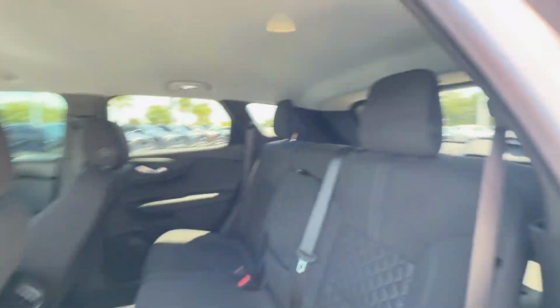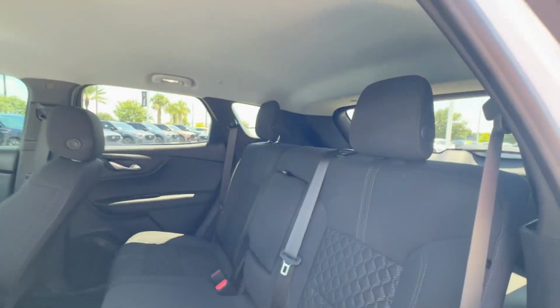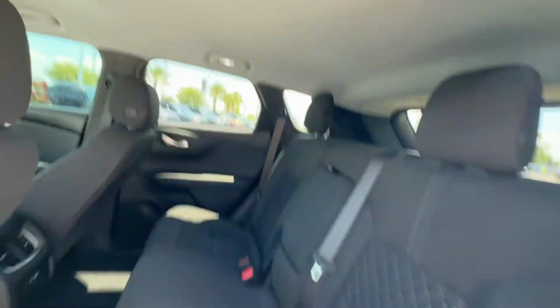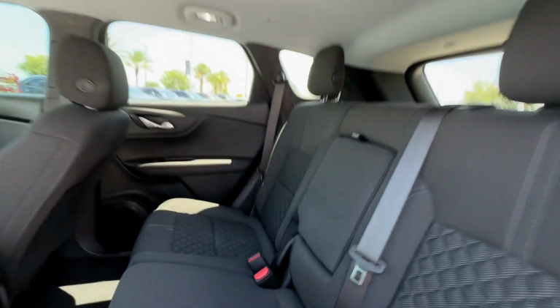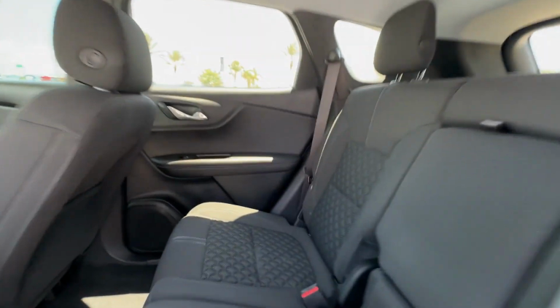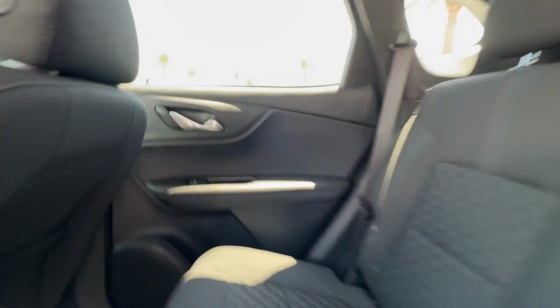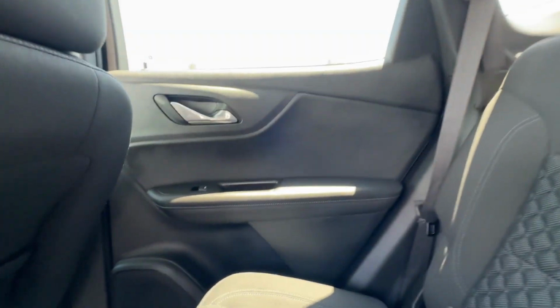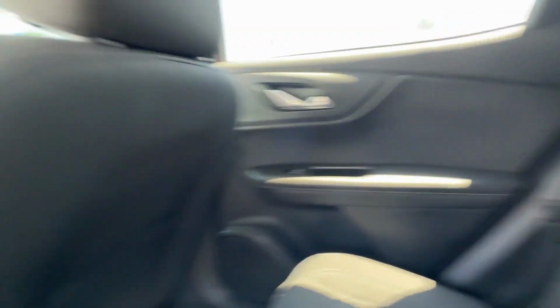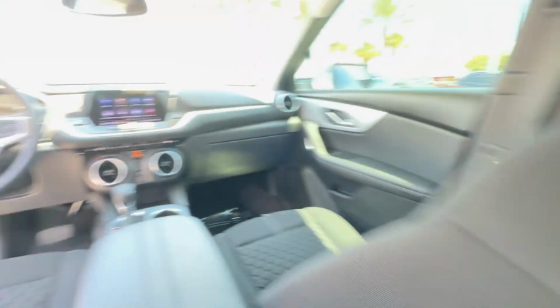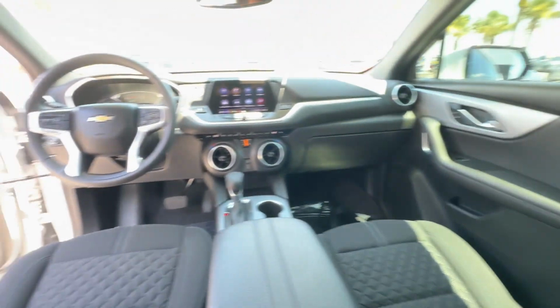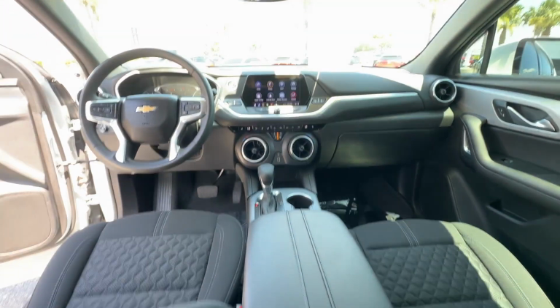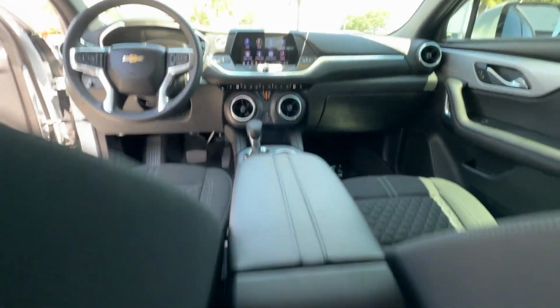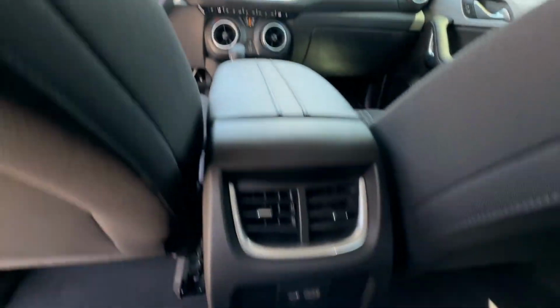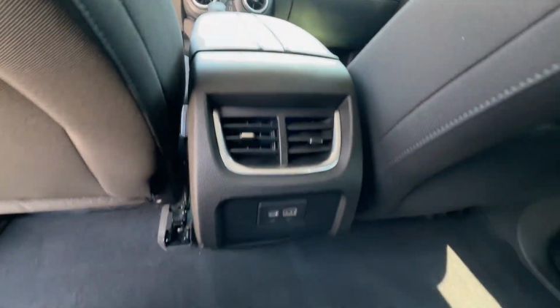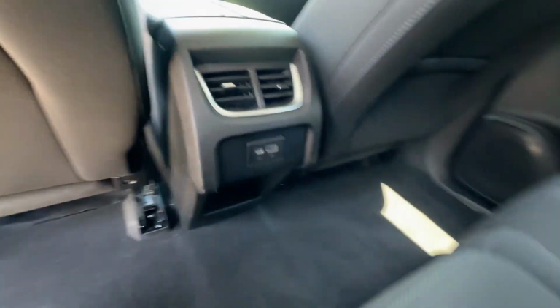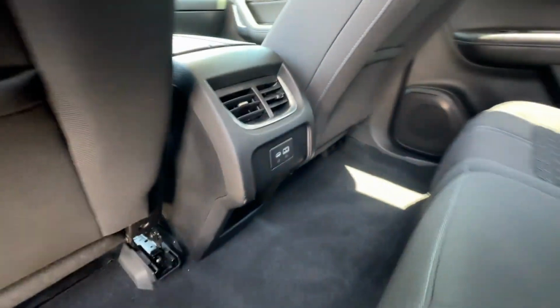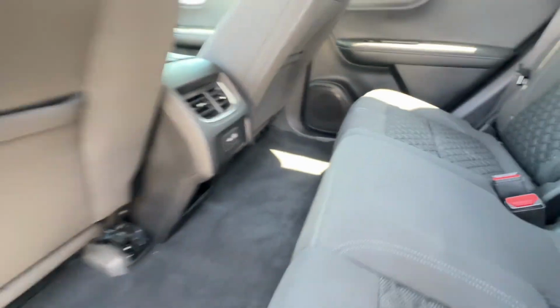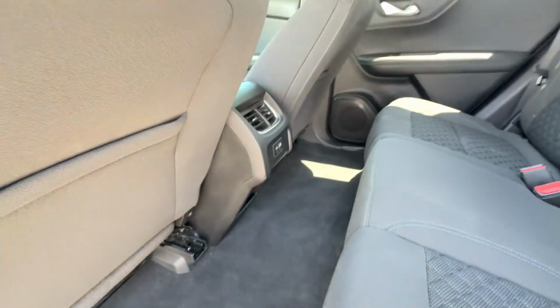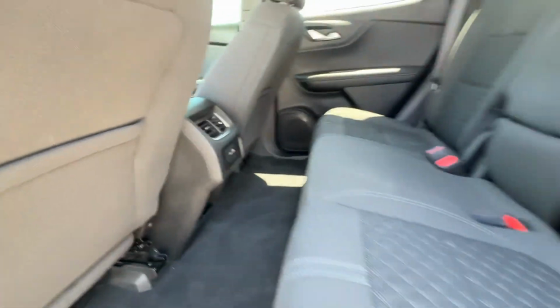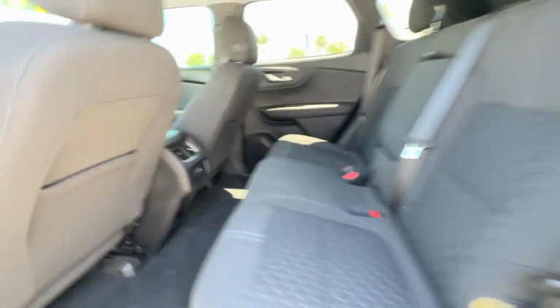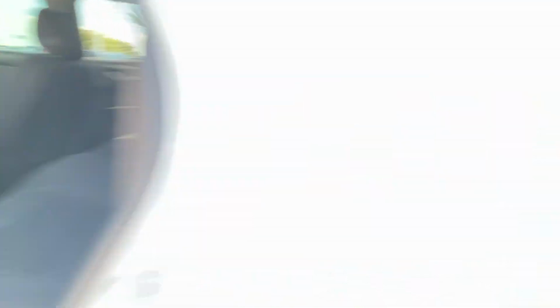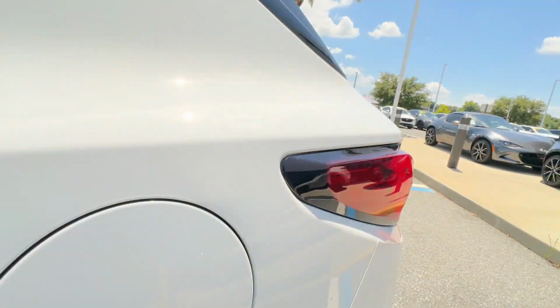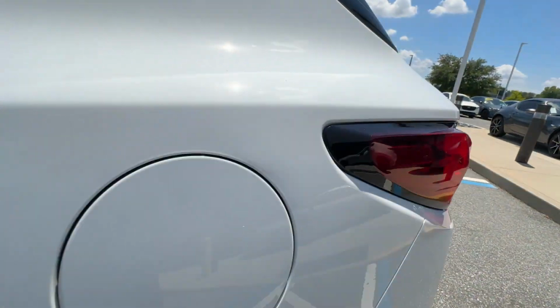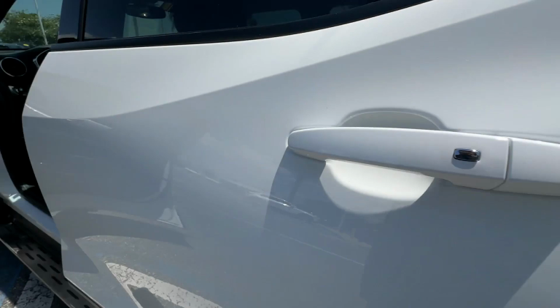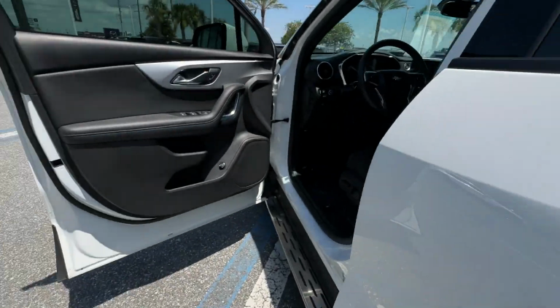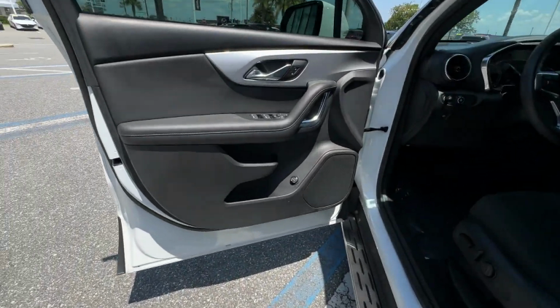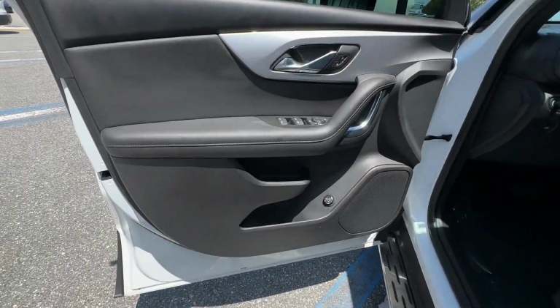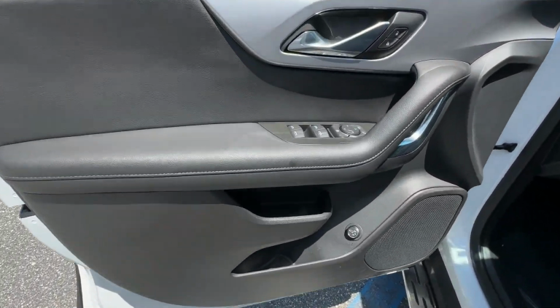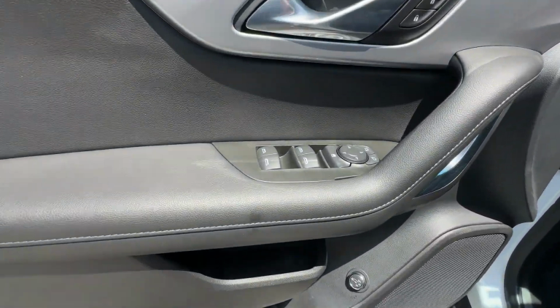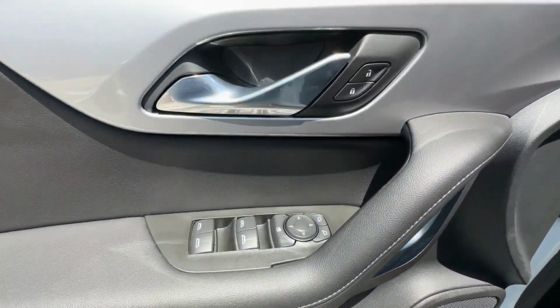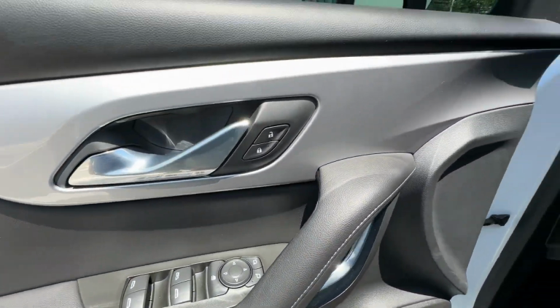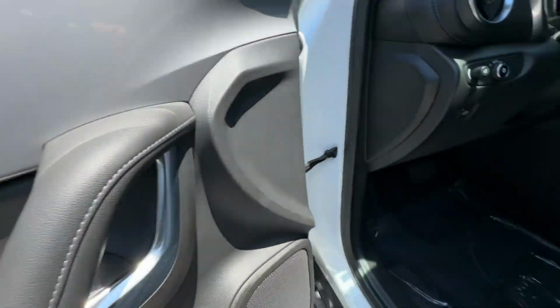If you're looking for extras, look no further than these built-in features: Lane Keeping Assist, Lane Departure Warning, Wi-Fi Hotspot, Satellite Radio, Turbocharged Engine, Multi-Zone Air Conditioning.